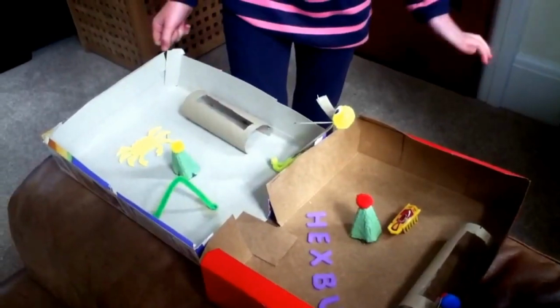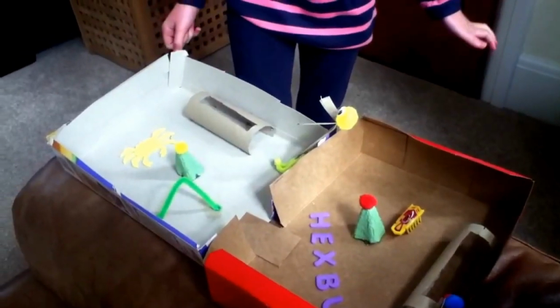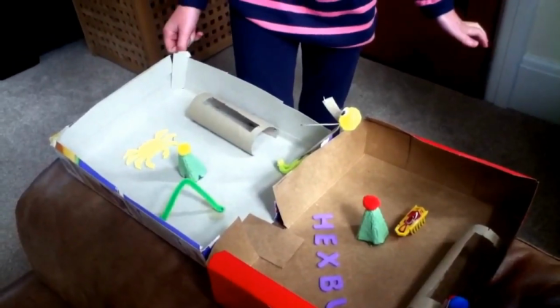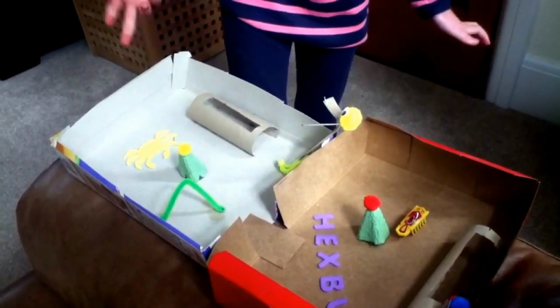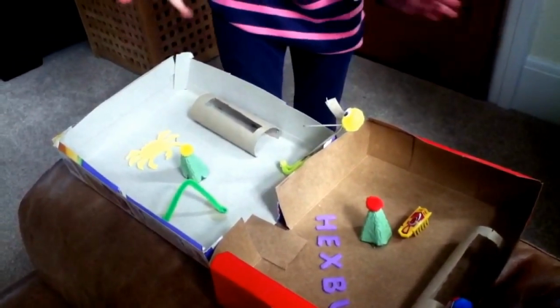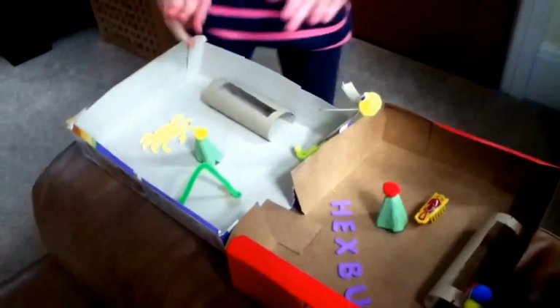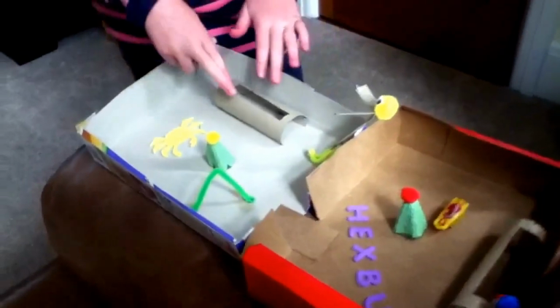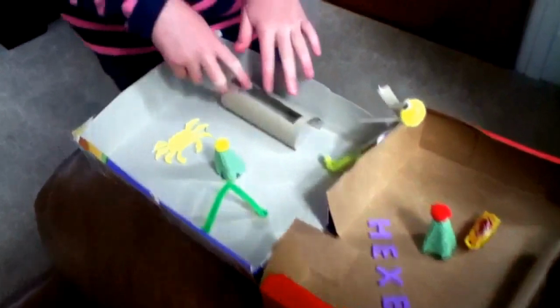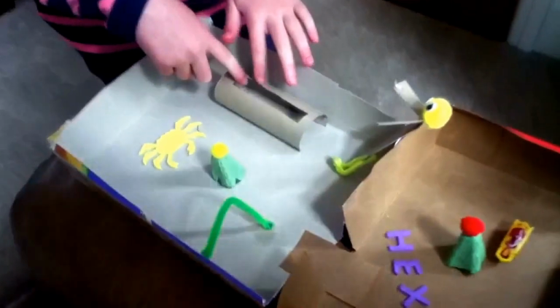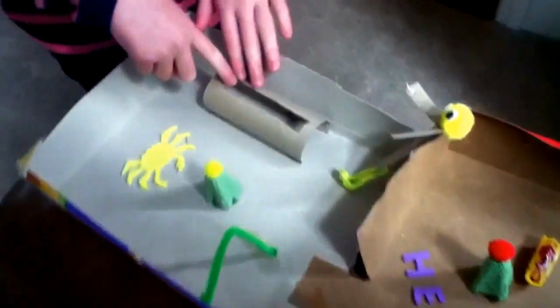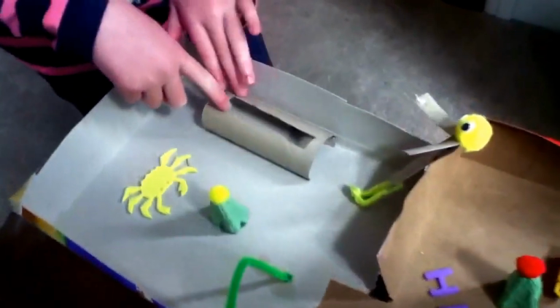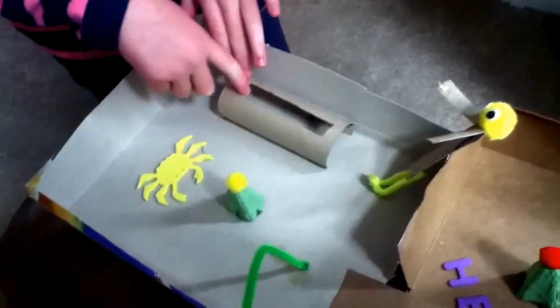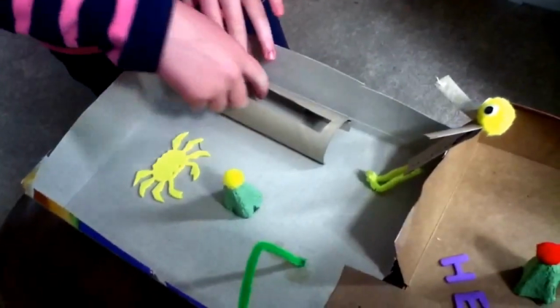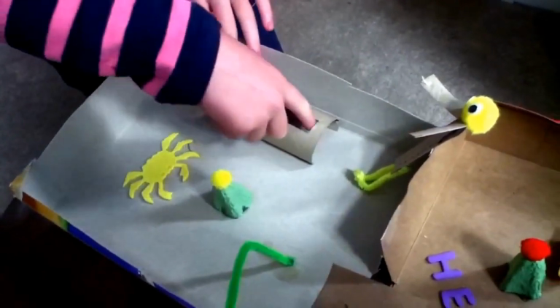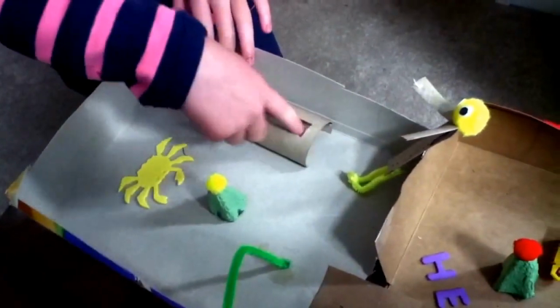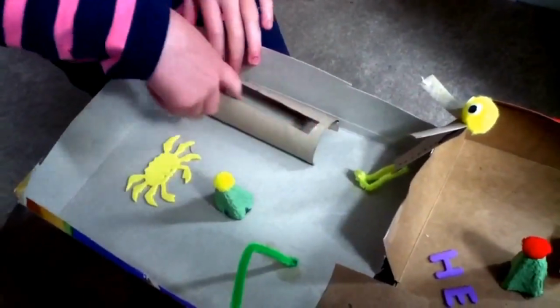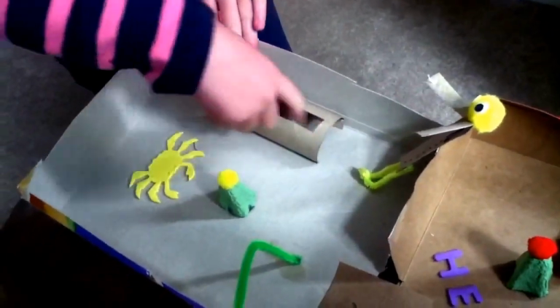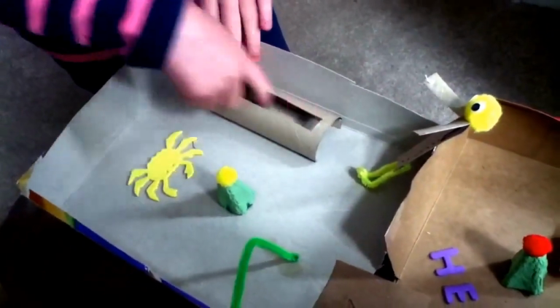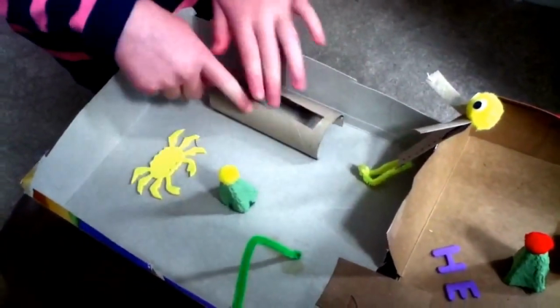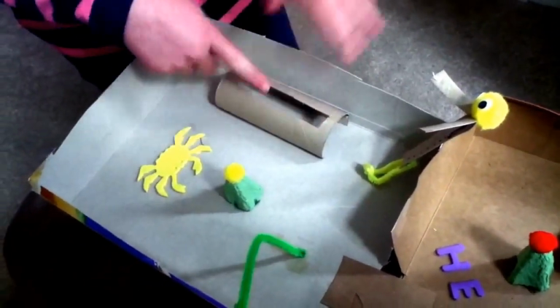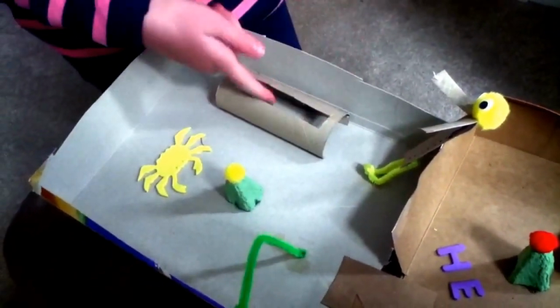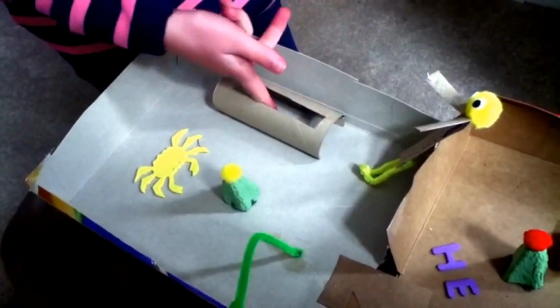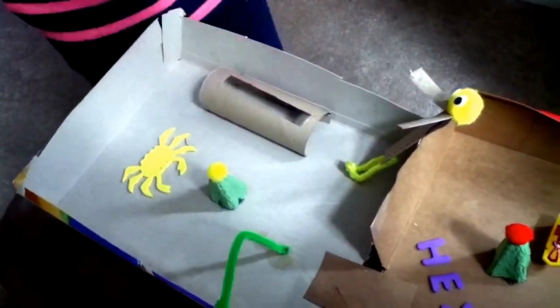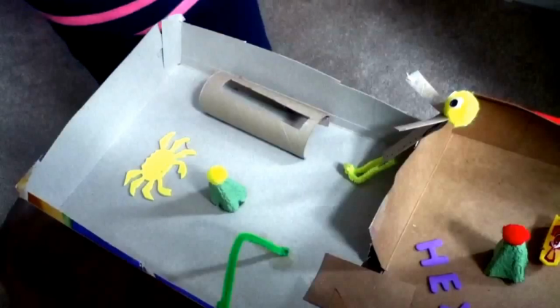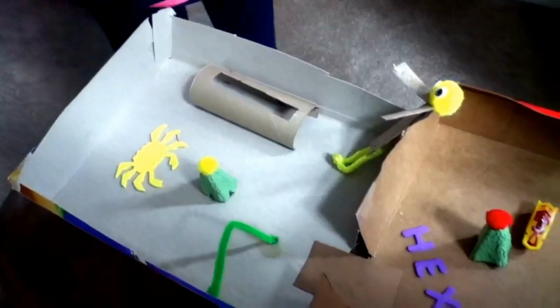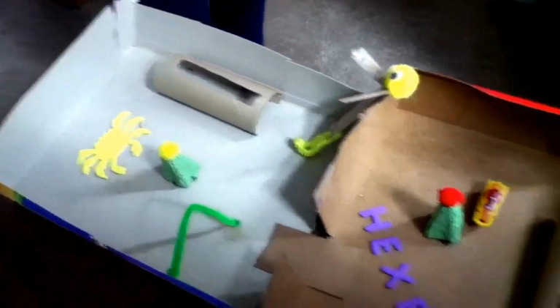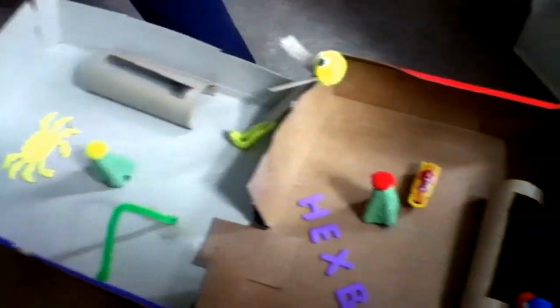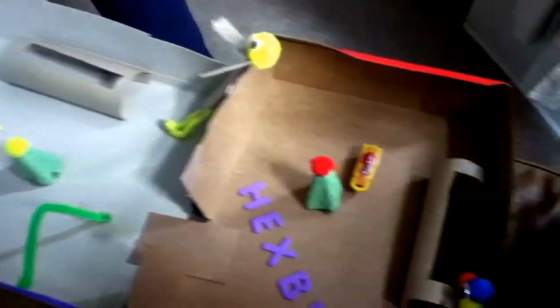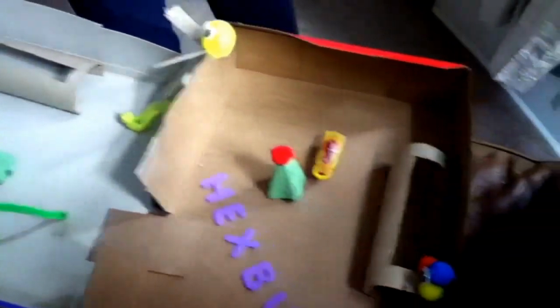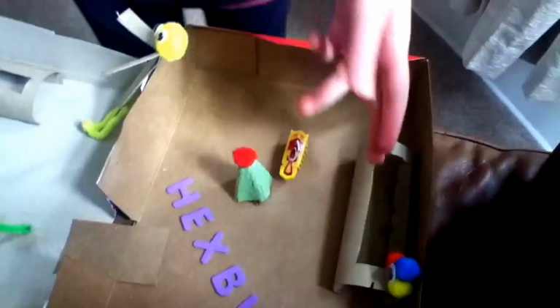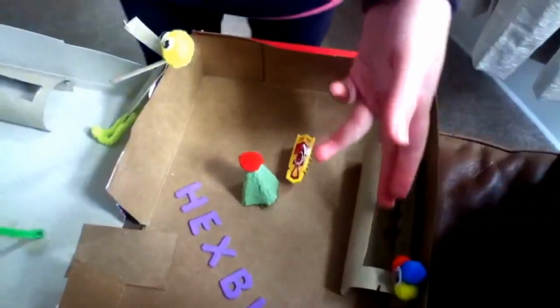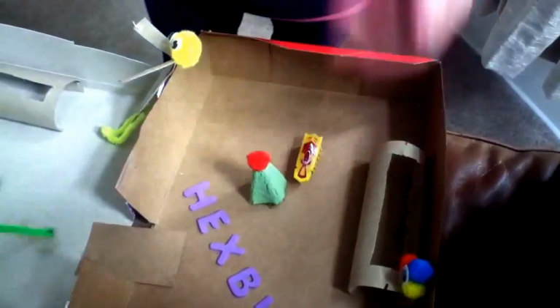All you need is two toilet roll tubes — I have two — and then you just cut the top out of them so you can see the Hexbug when it goes through them. And there's another one.